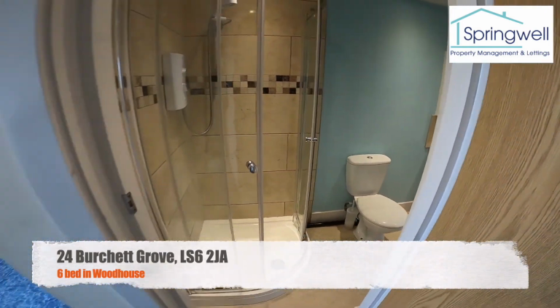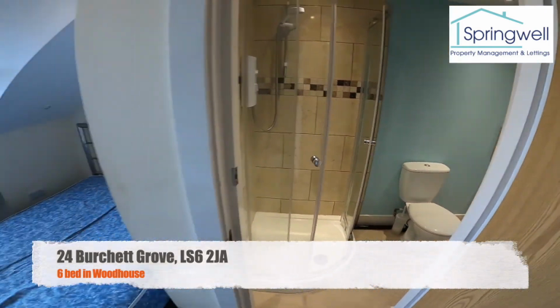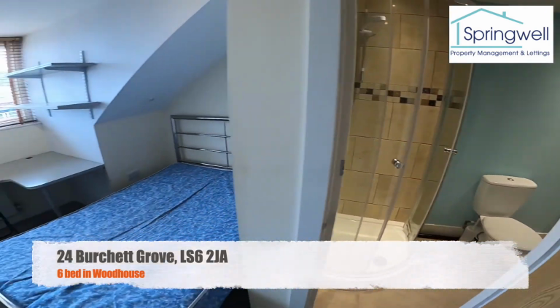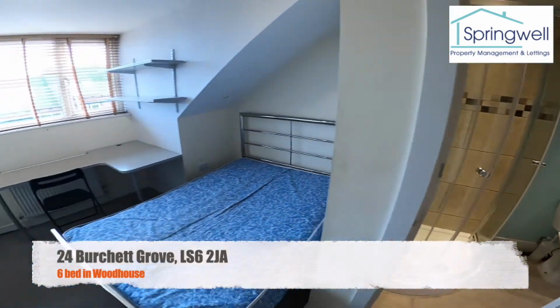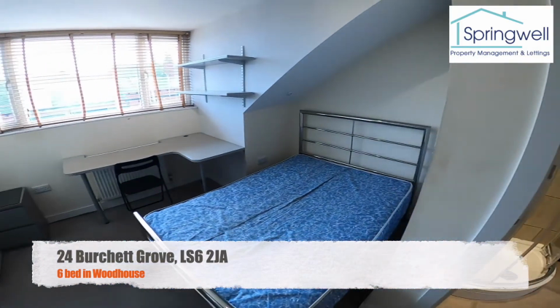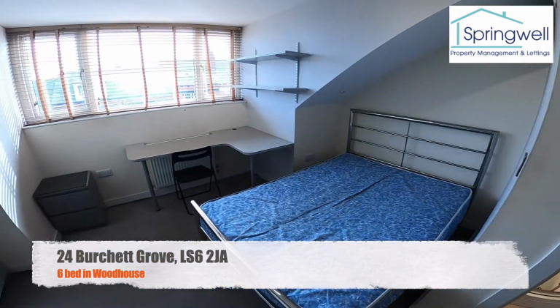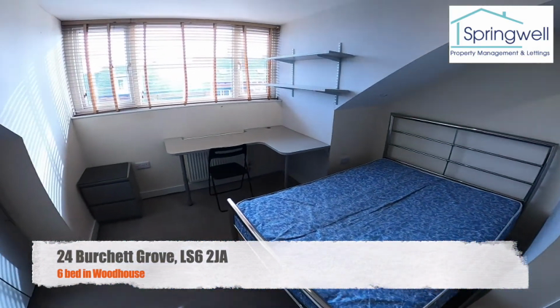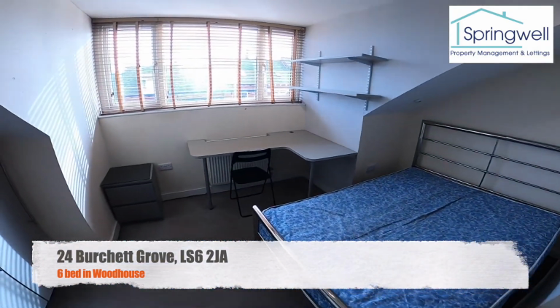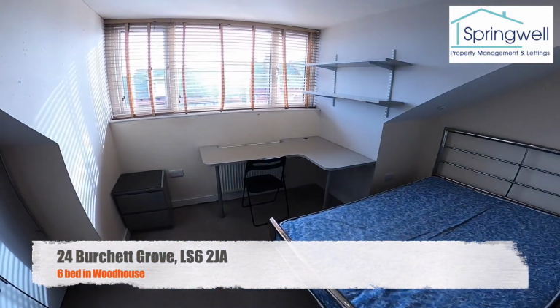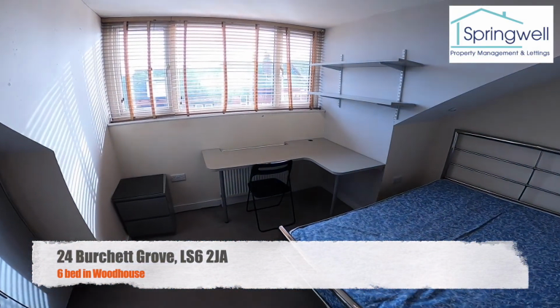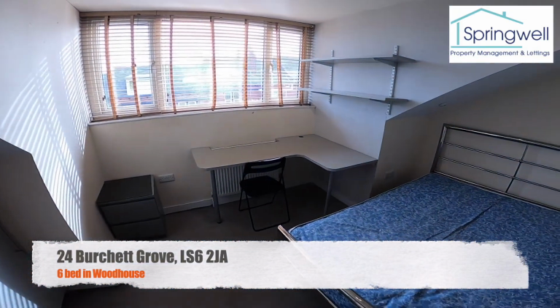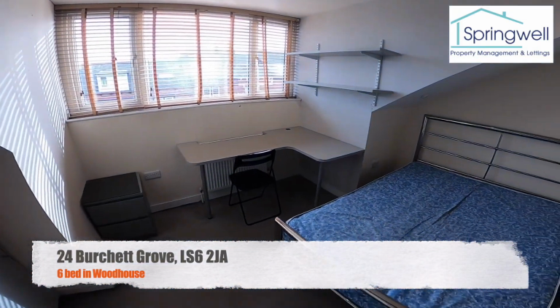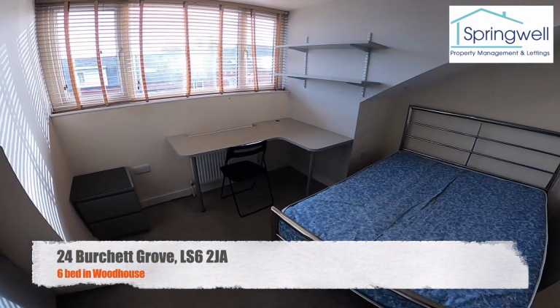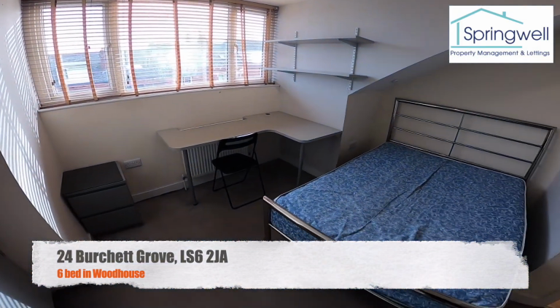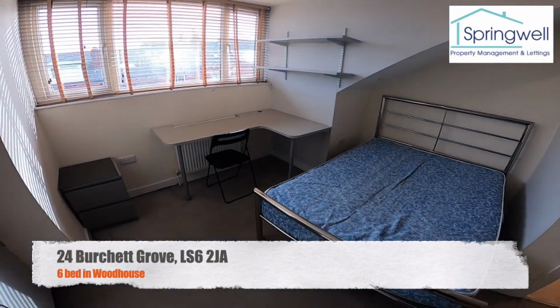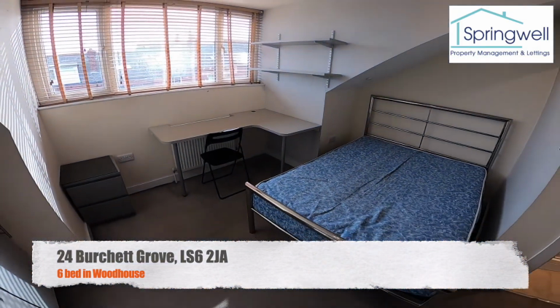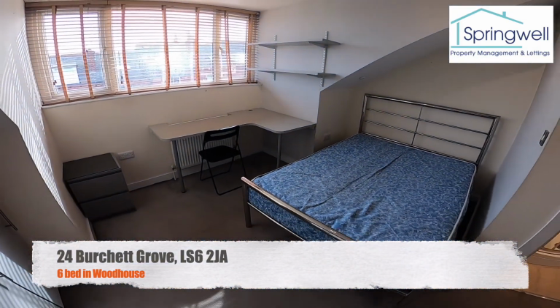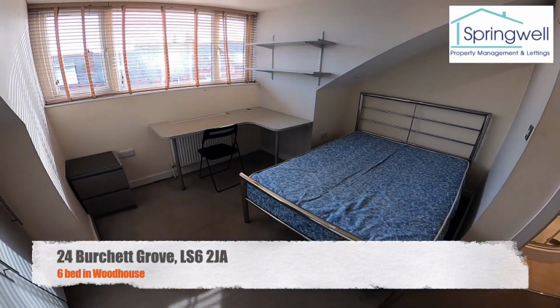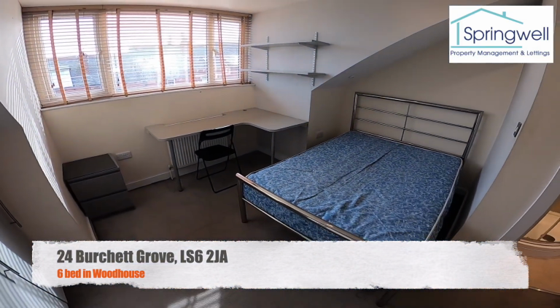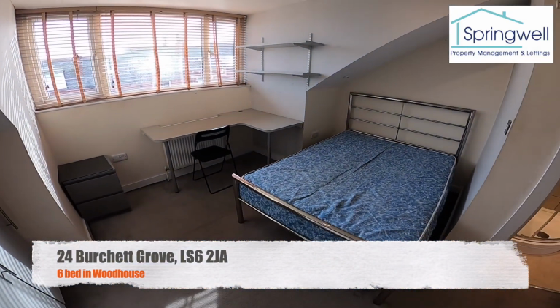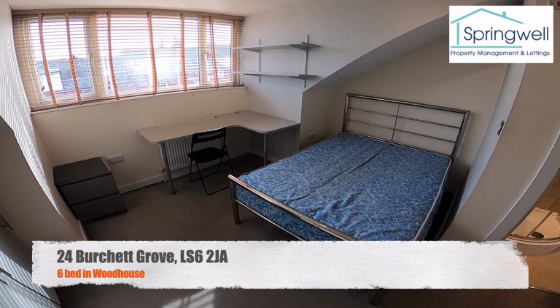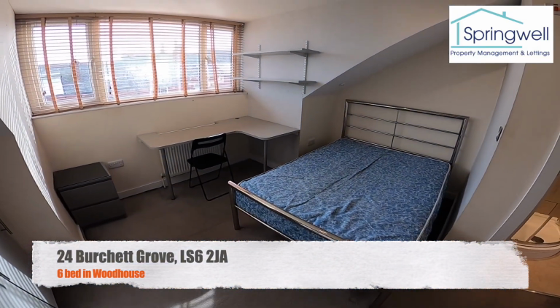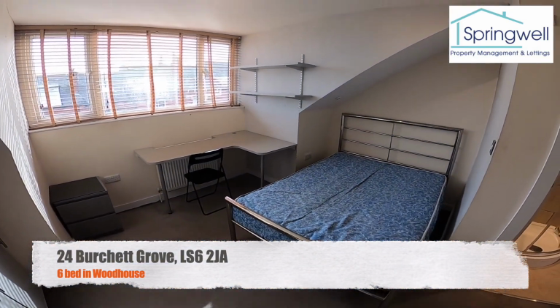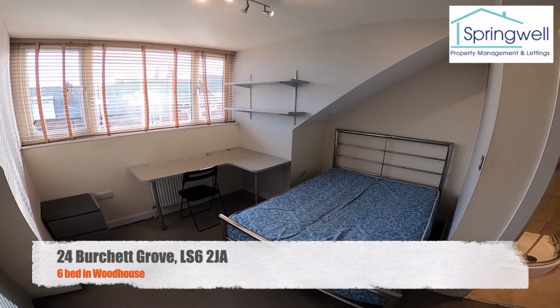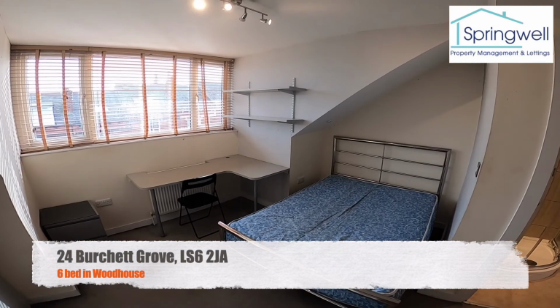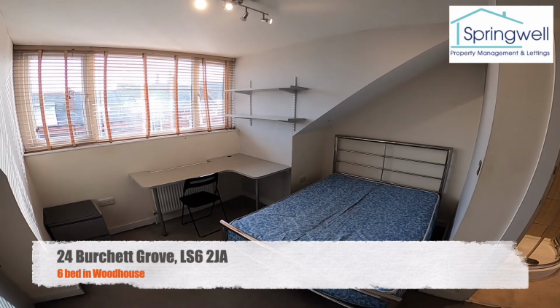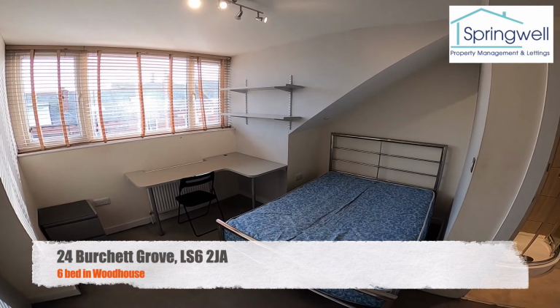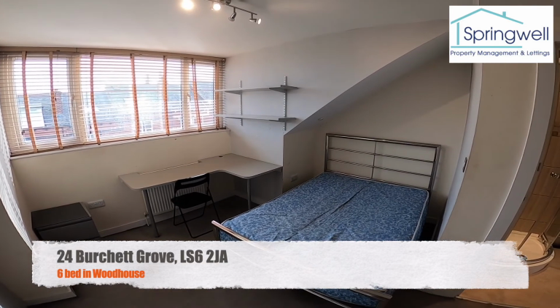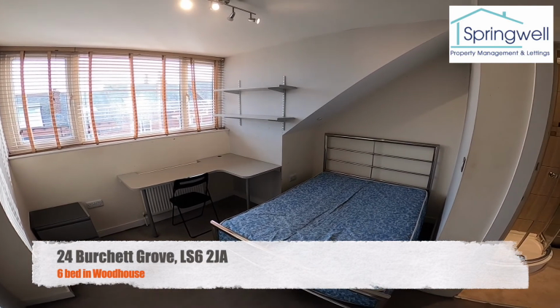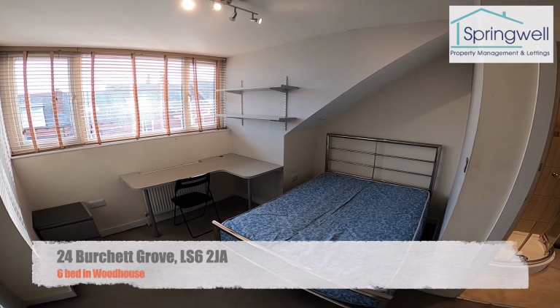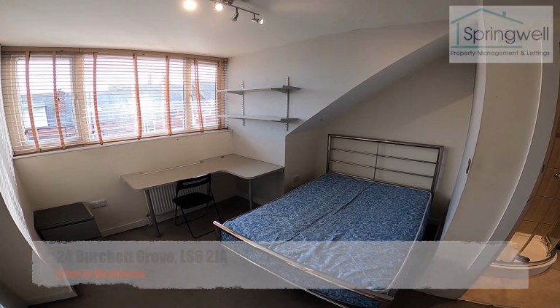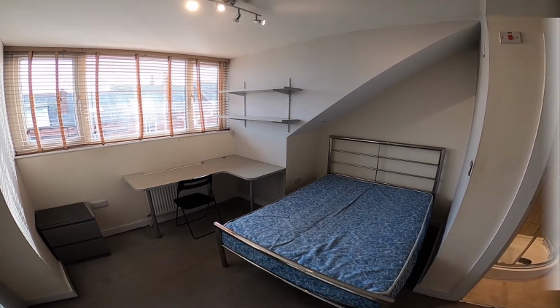So that's 24 Burchett Grove, our six-bed, three-bathroom property in Woodhouse. Thank you for watching.